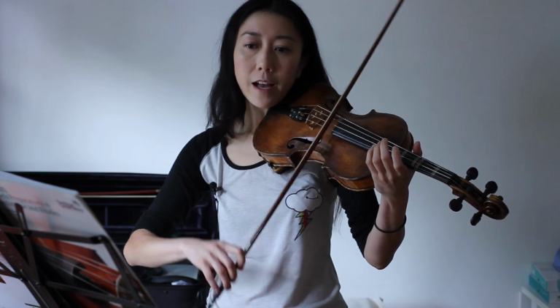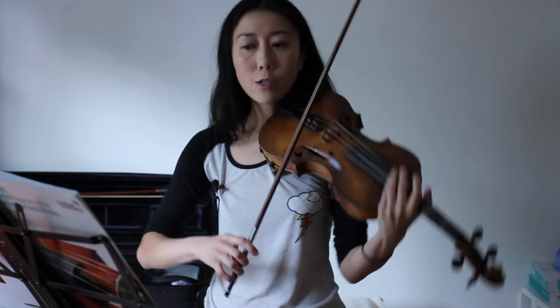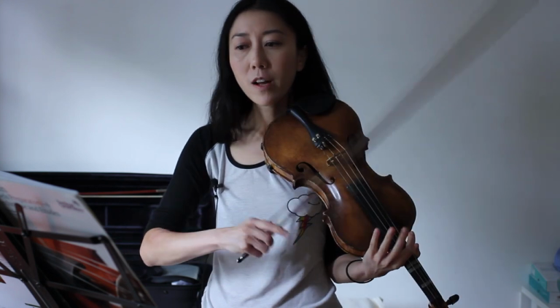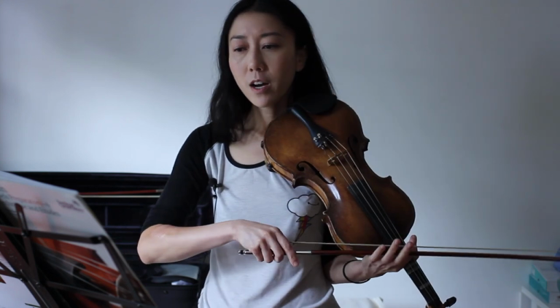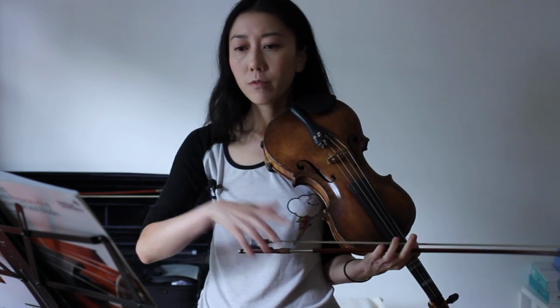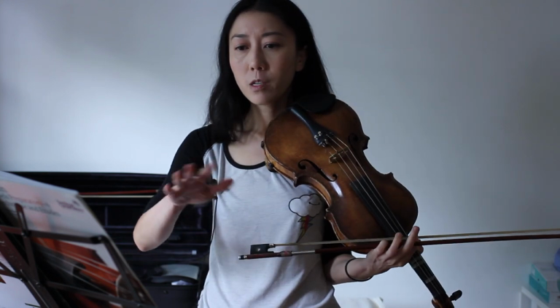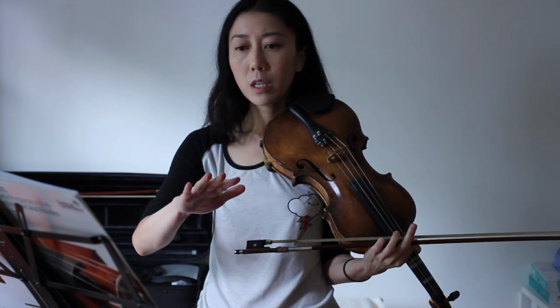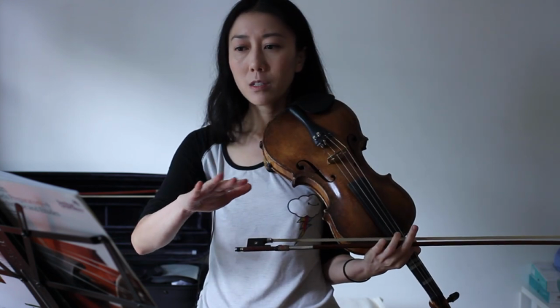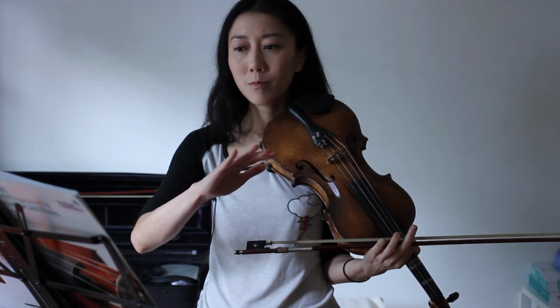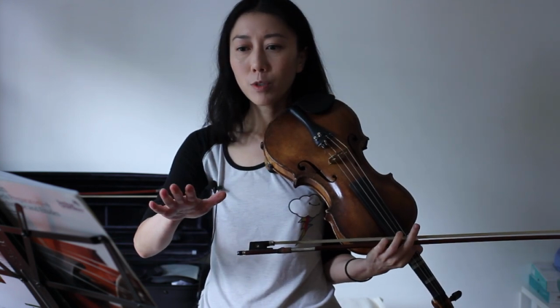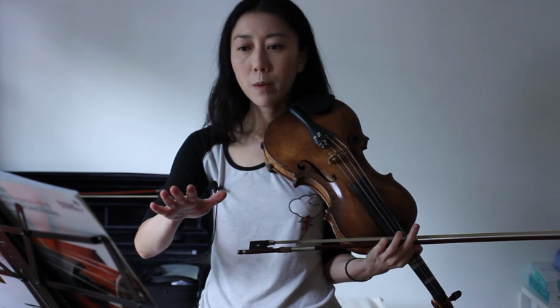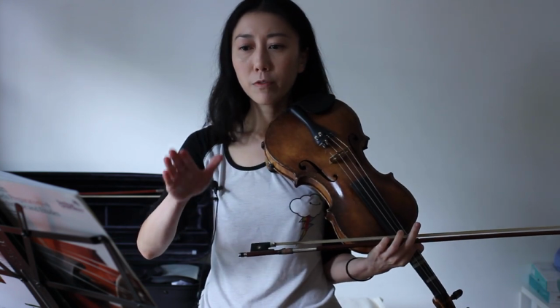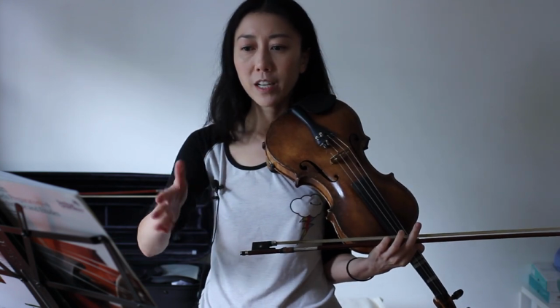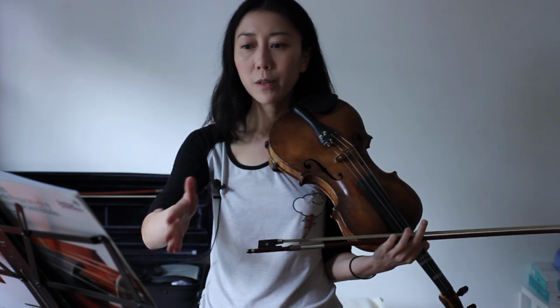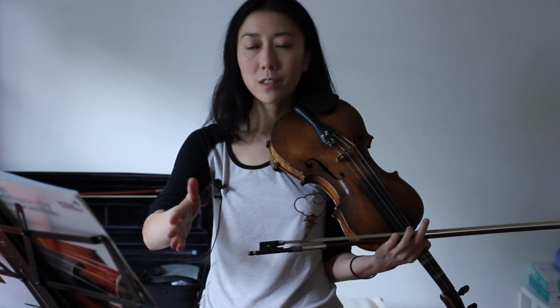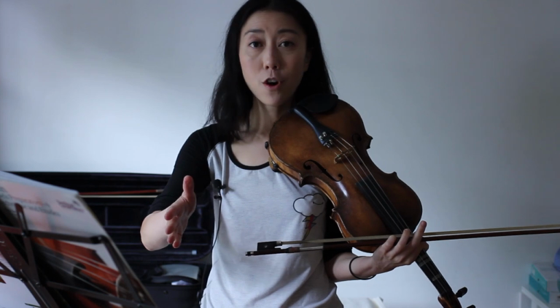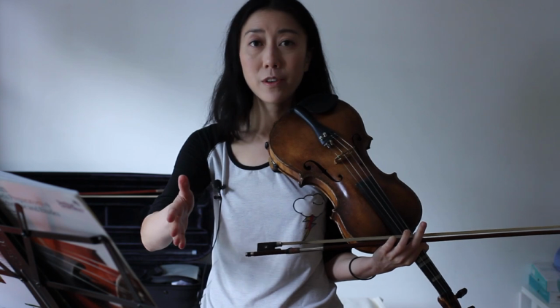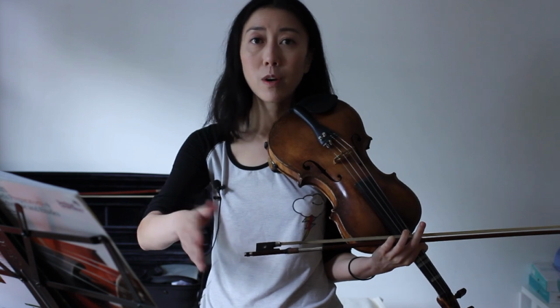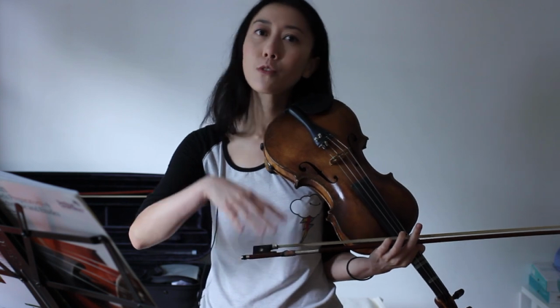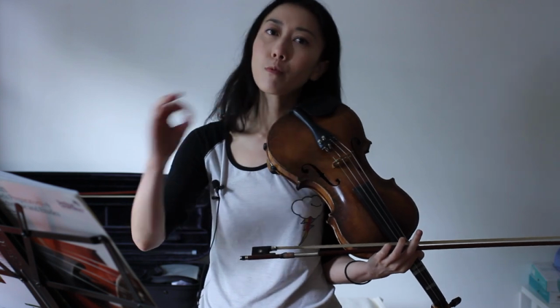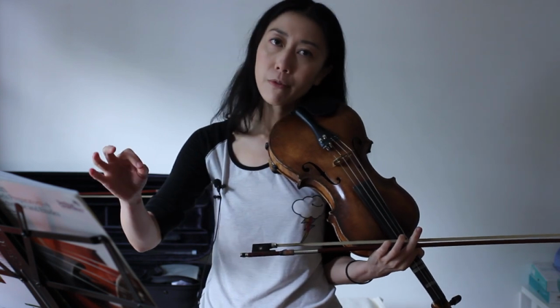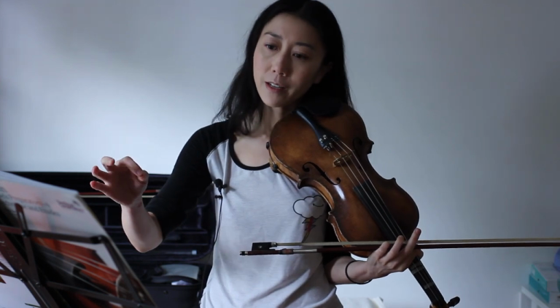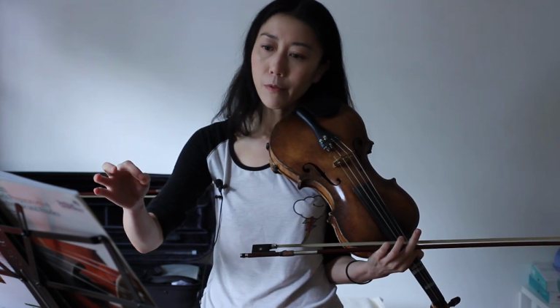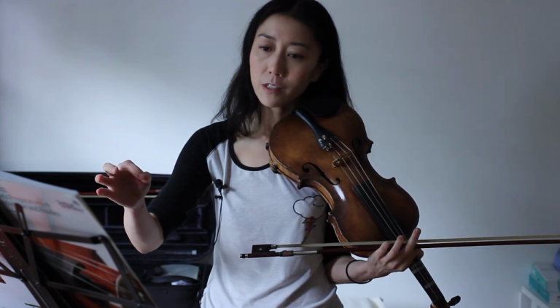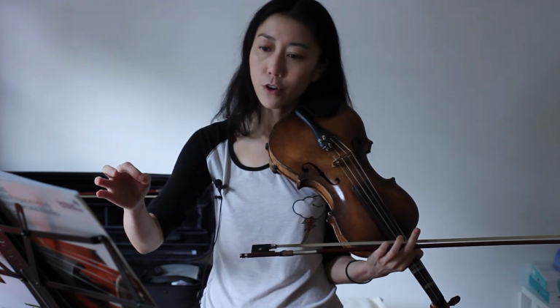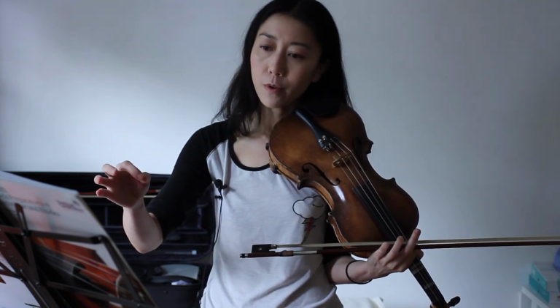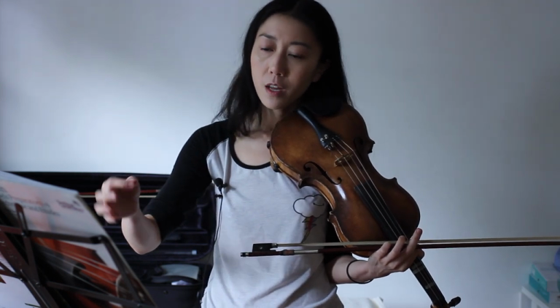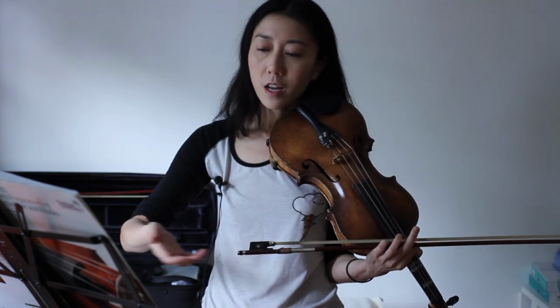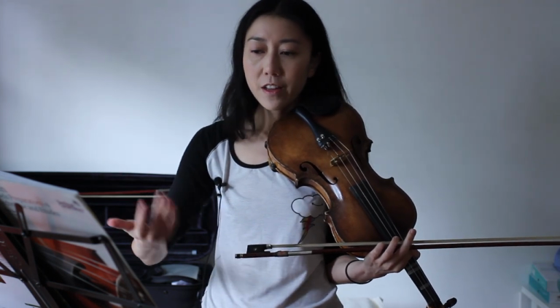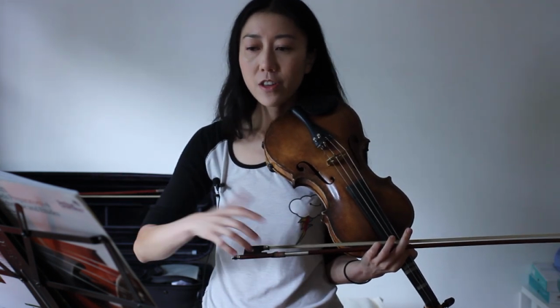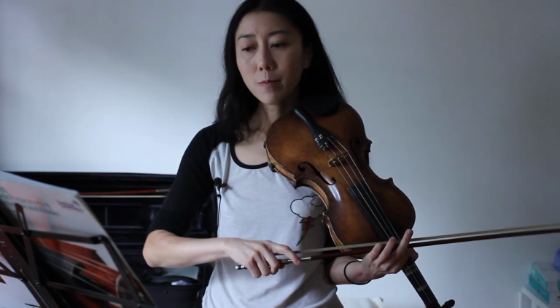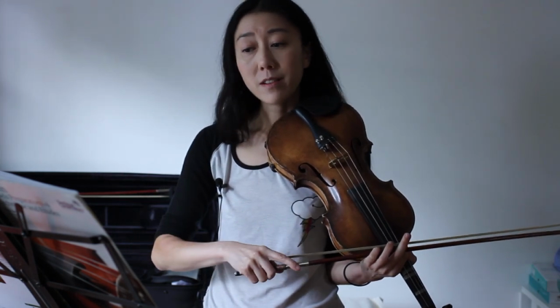Just watch out — for some reason, most people forget about the C sharp in this one. So just remember the second half has a C sharp. And I think that's about it.